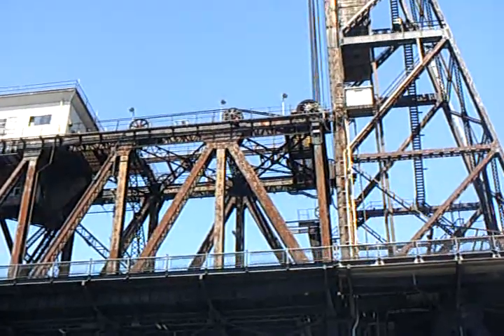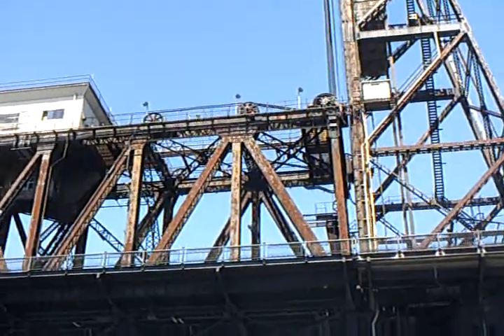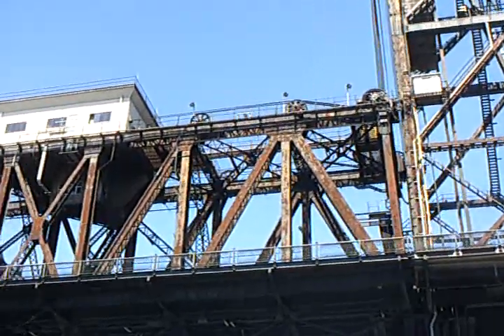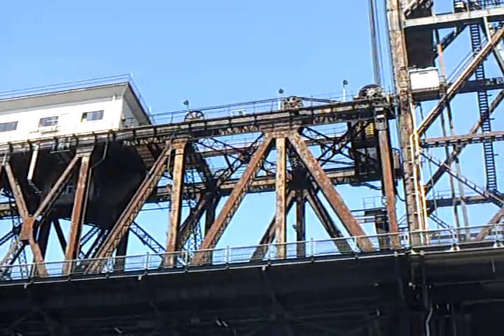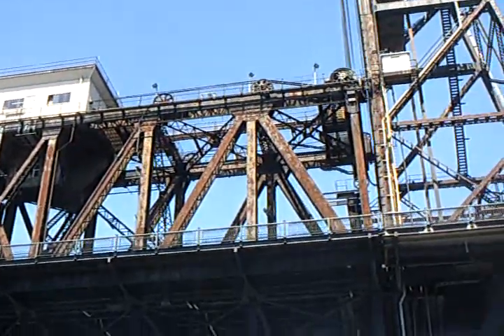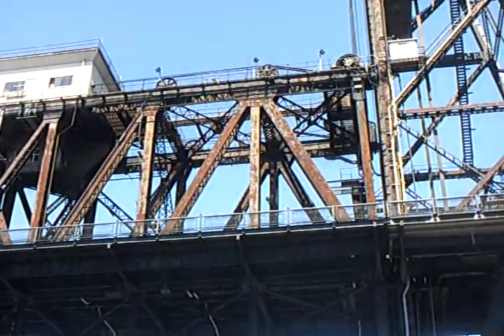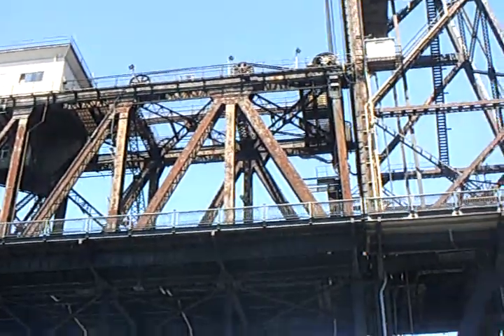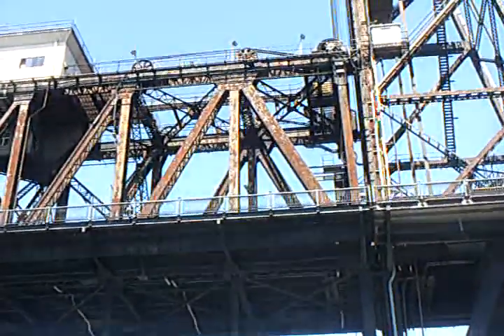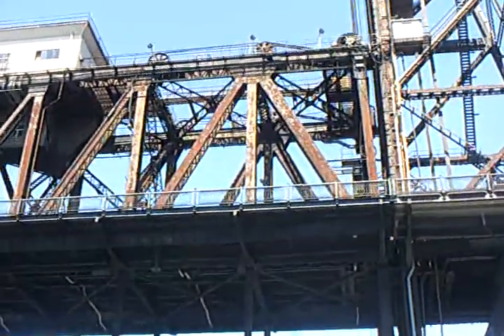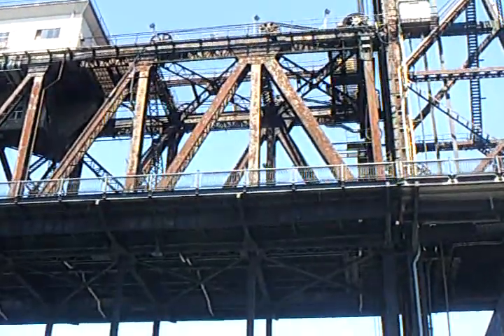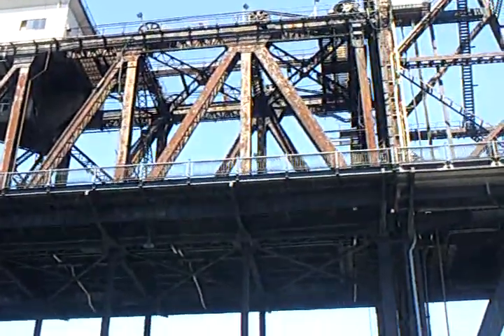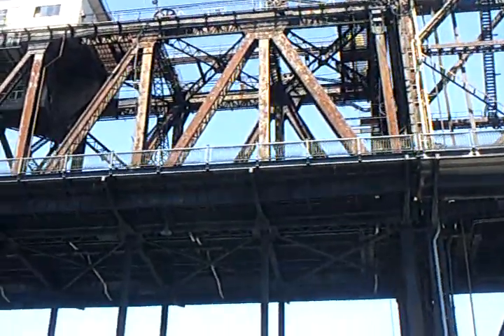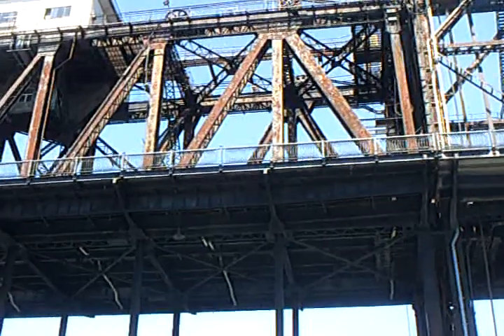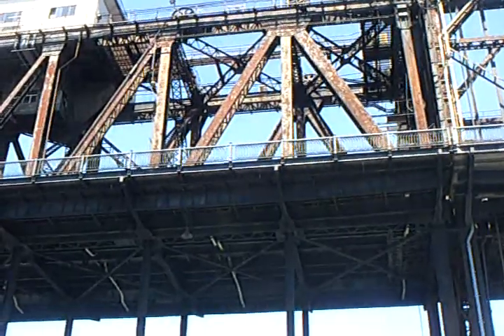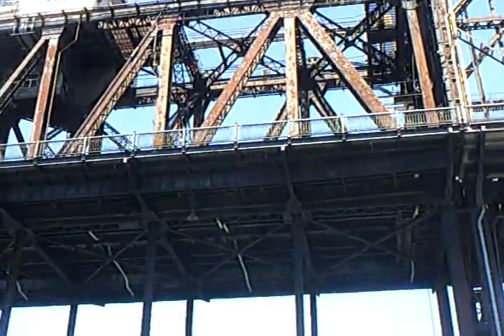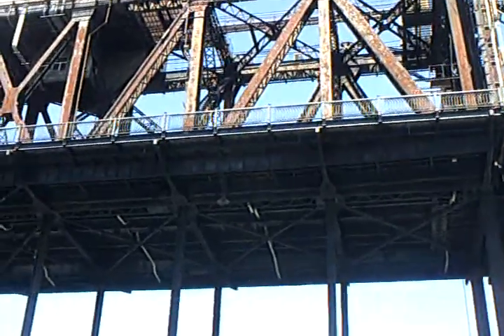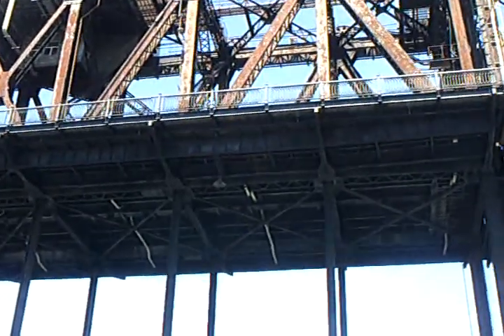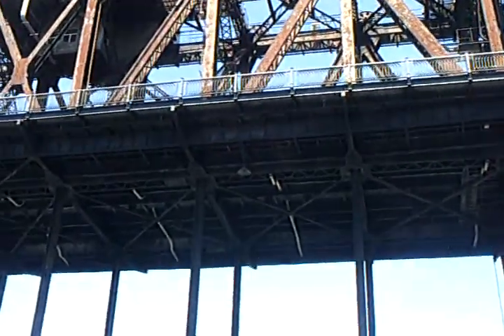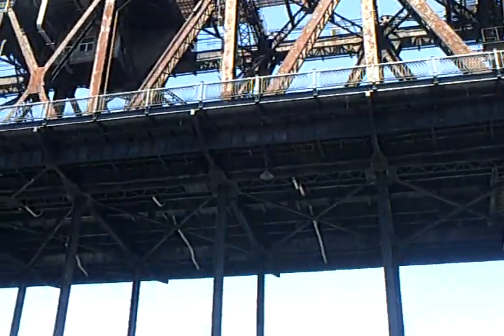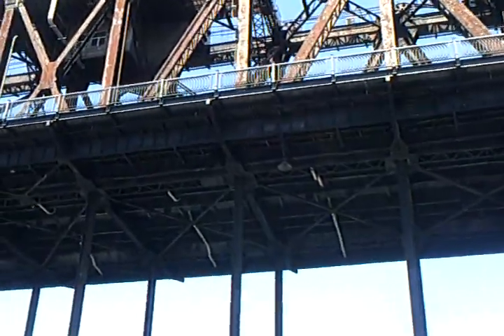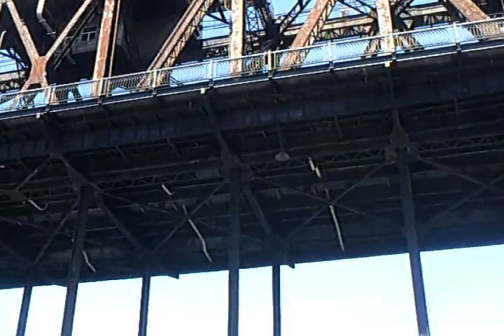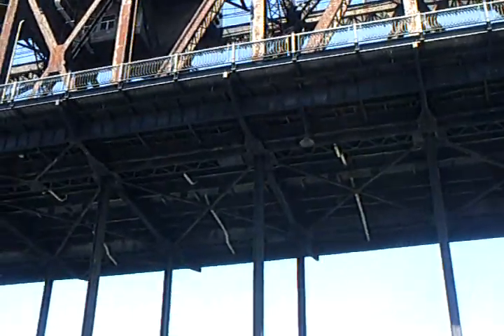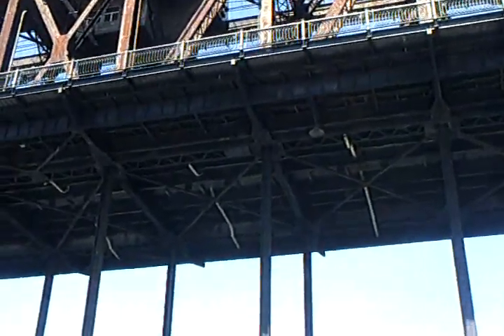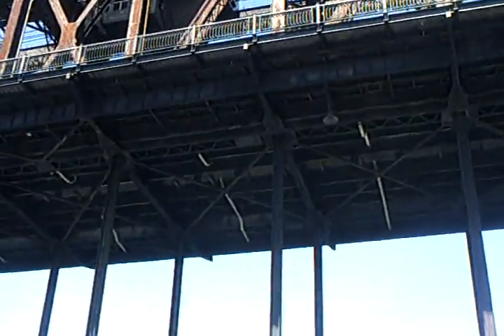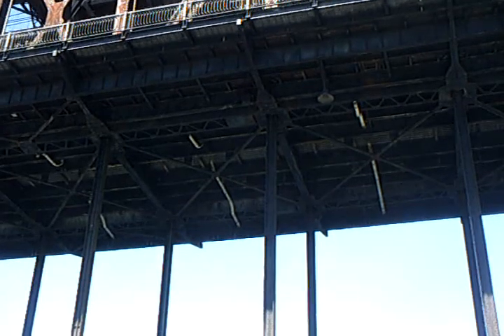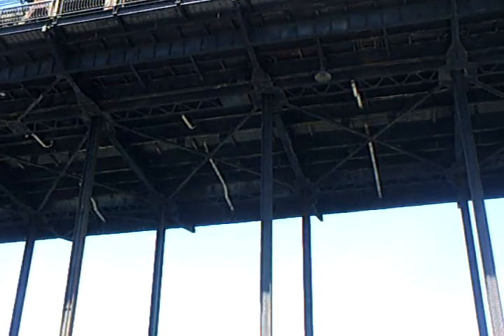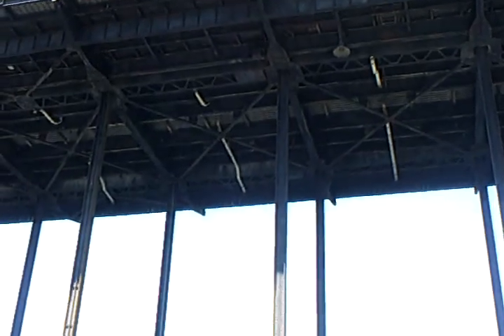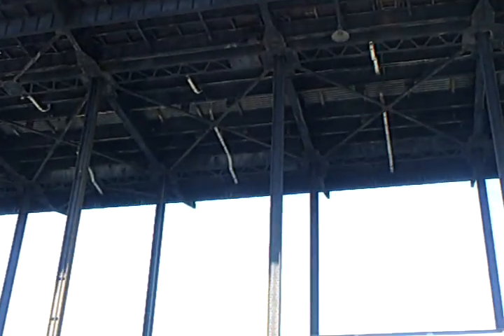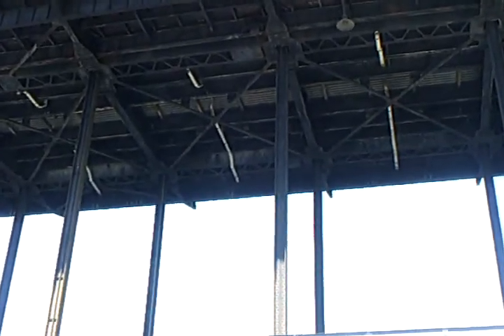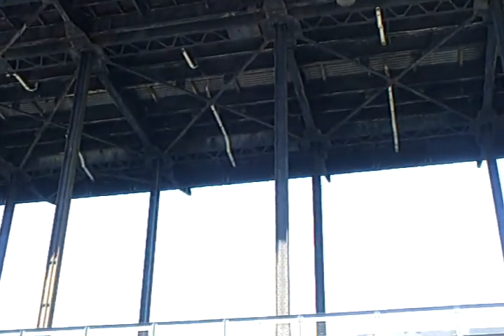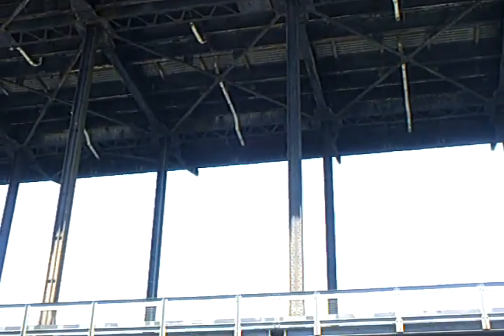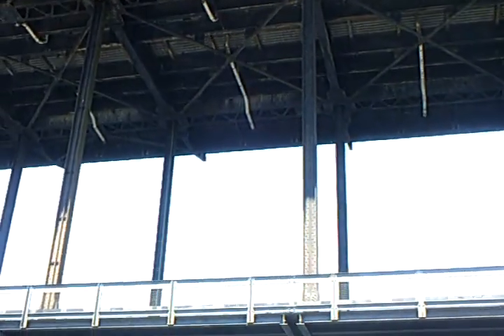Now notice how rusty that thing is up there — it's a paint job bad. Well, for the city of Bridges, we take care of all of our bridges, but this one isn't ours. This is owned by the railroad company and they don't really care how it looks.